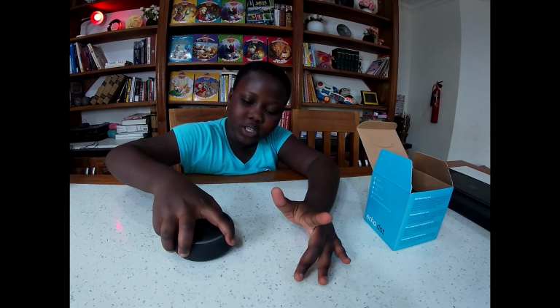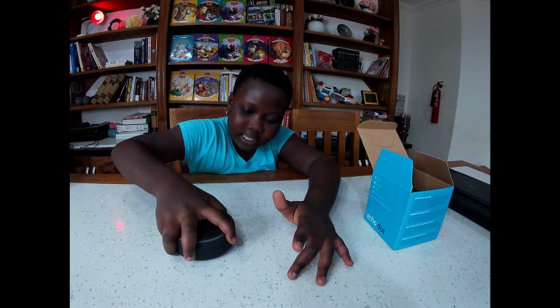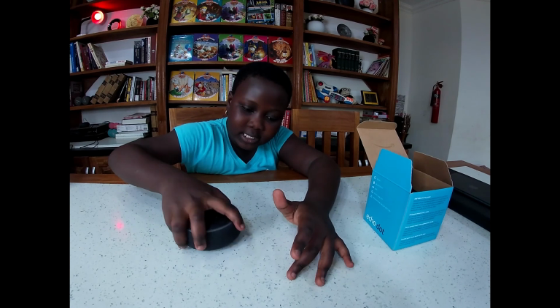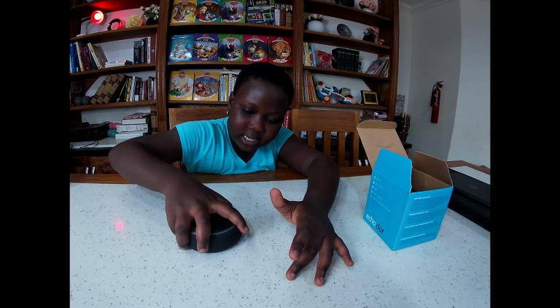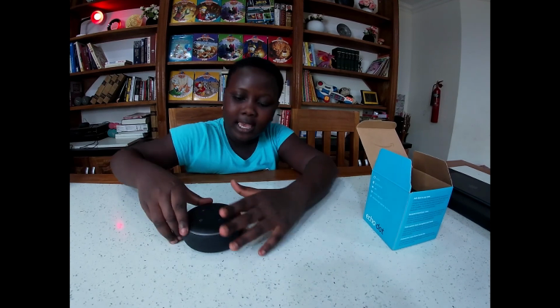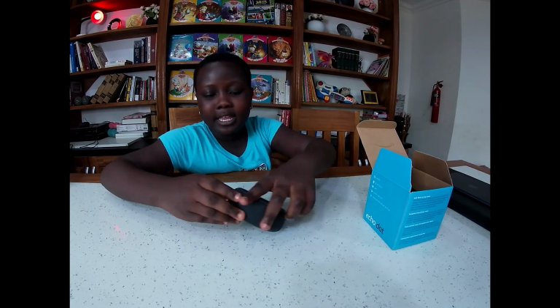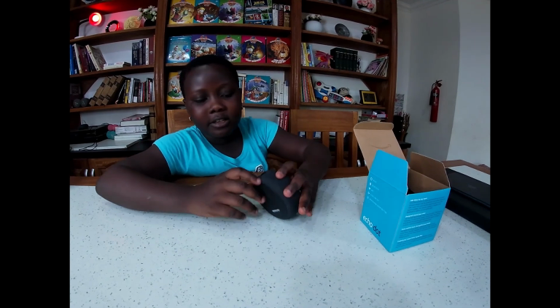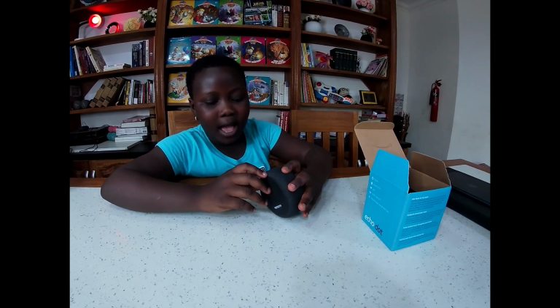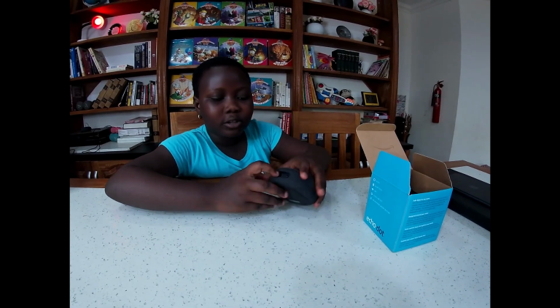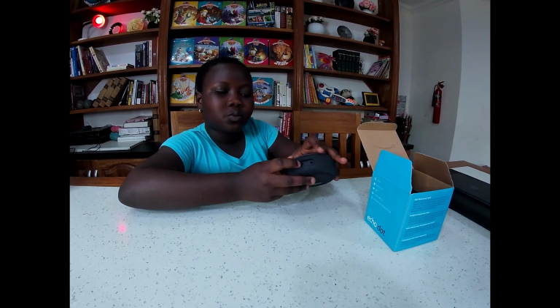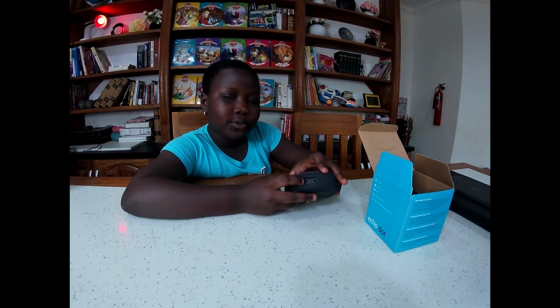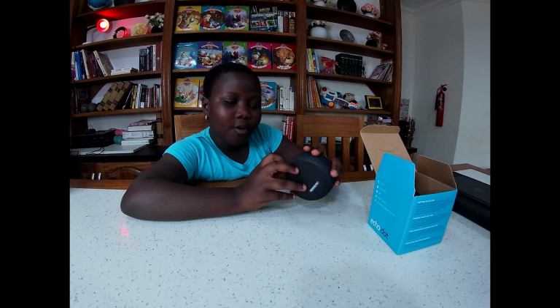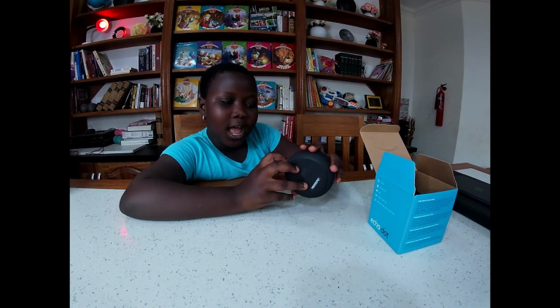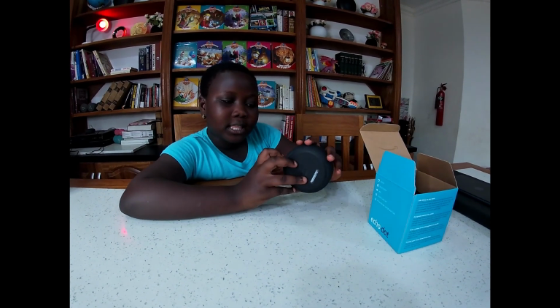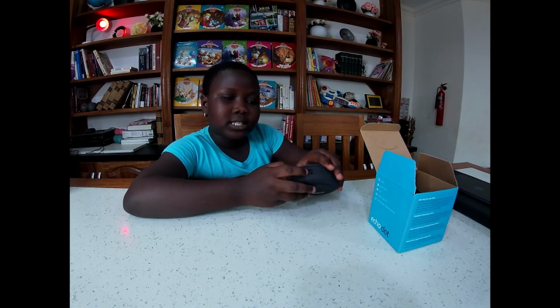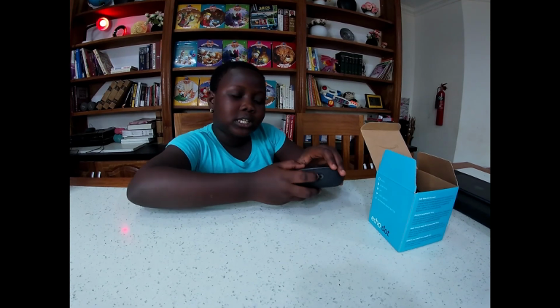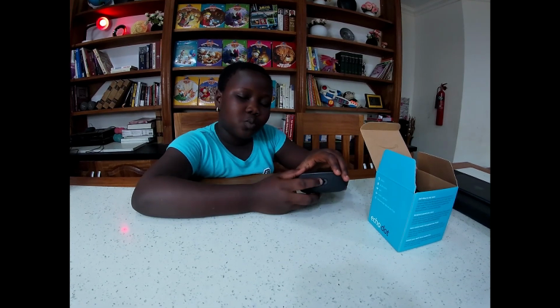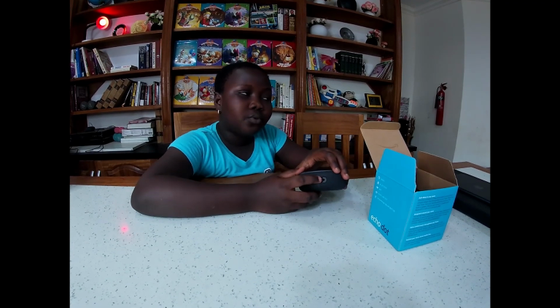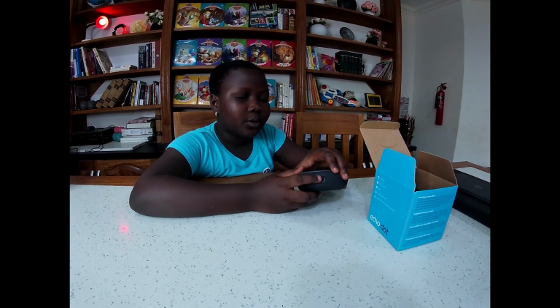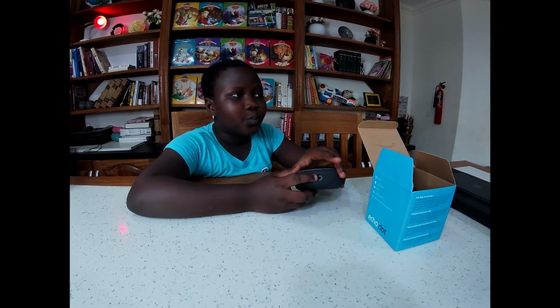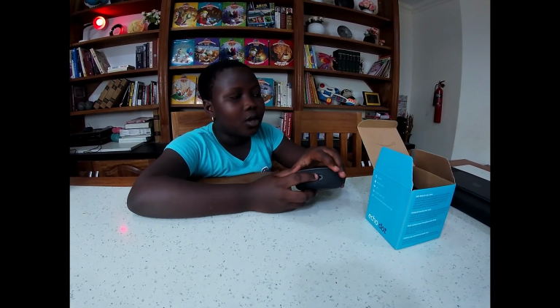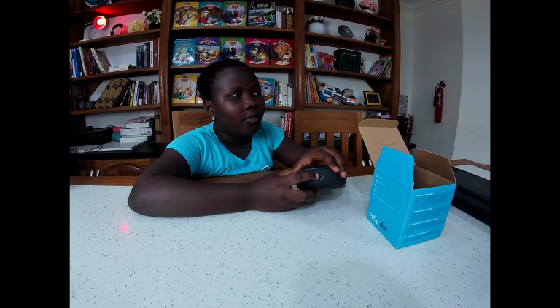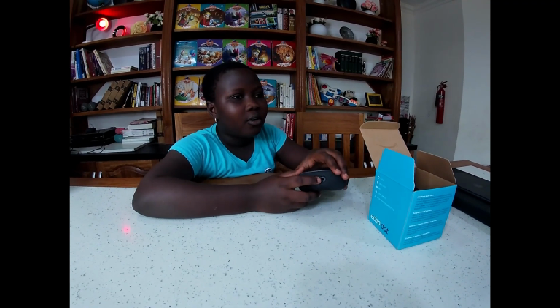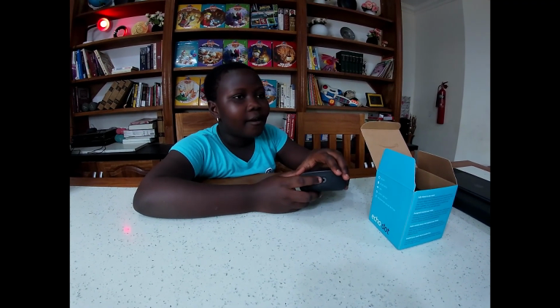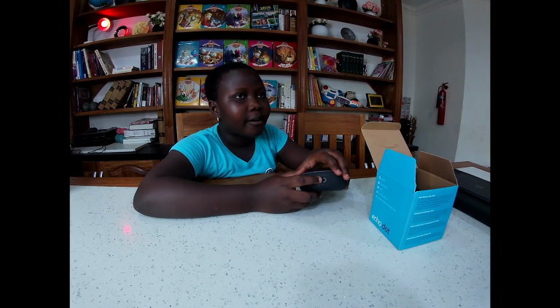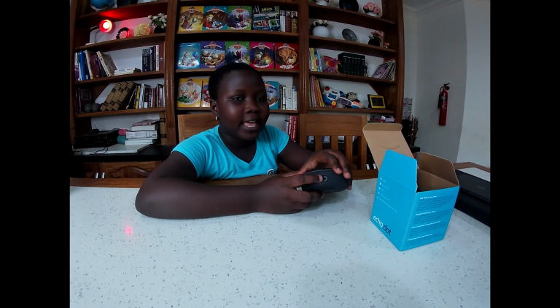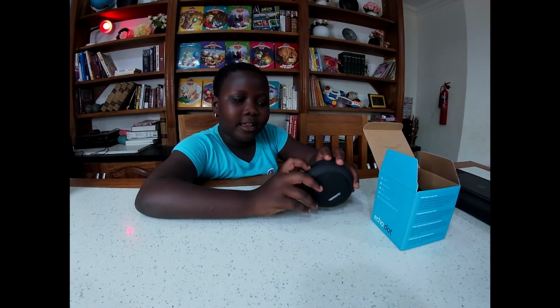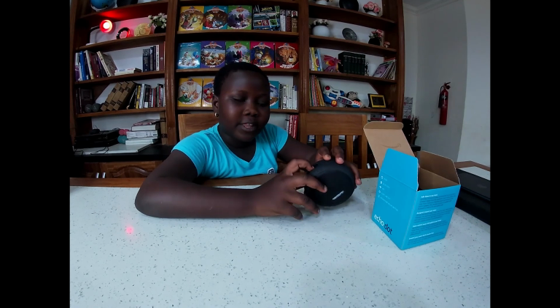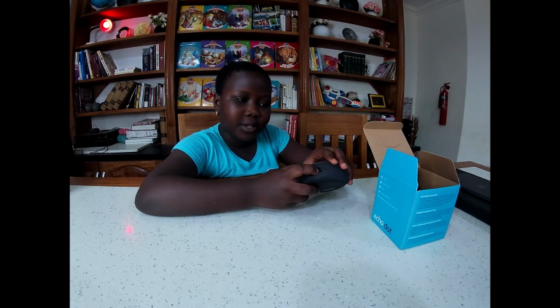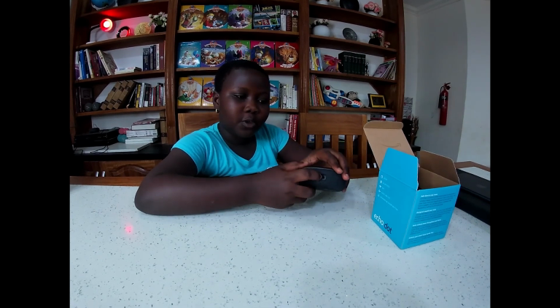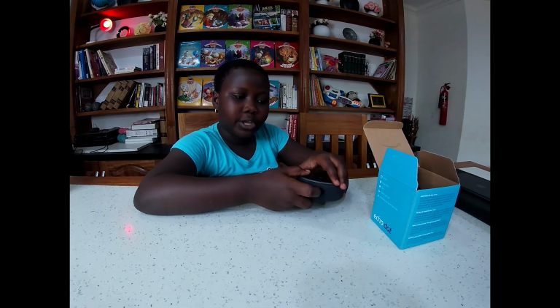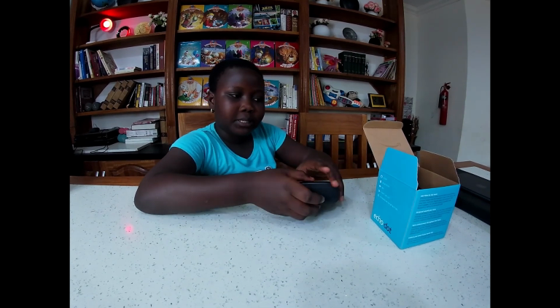This place is smooth so that it doesn't stick. And here is where you put the power cord, and this is where you put the earpiece.